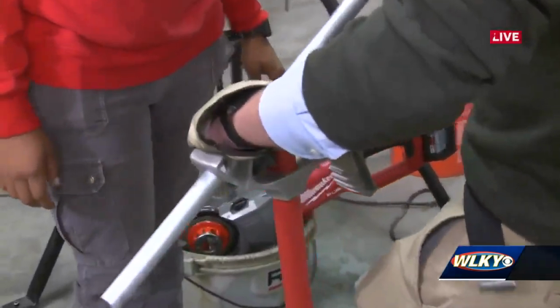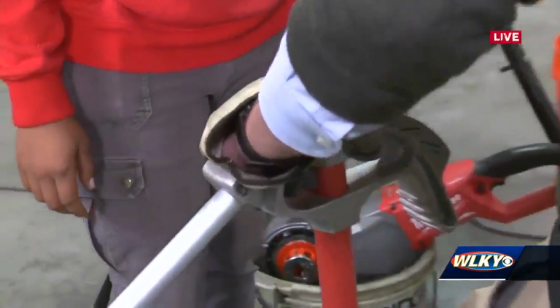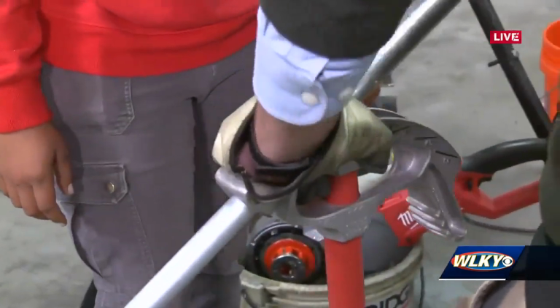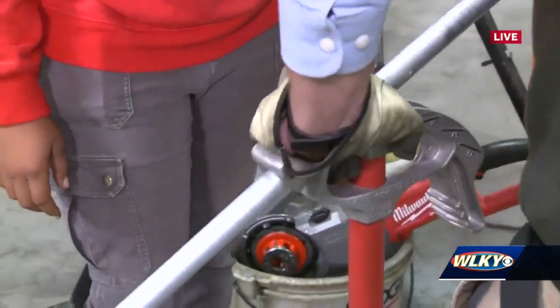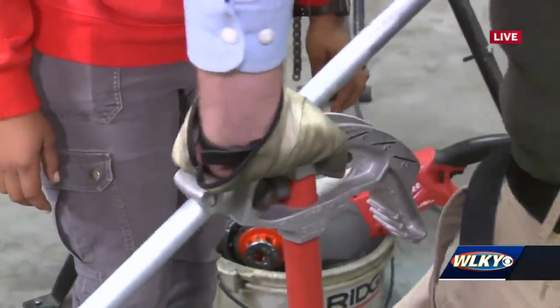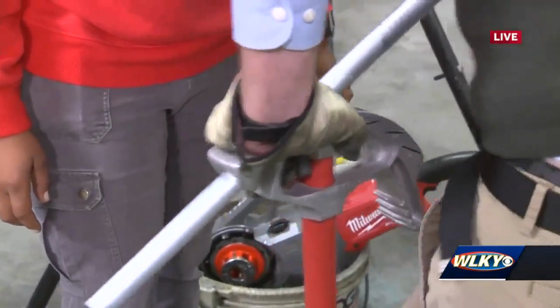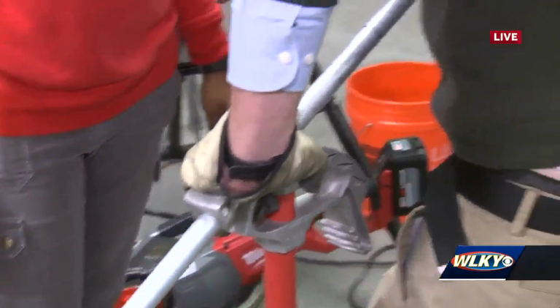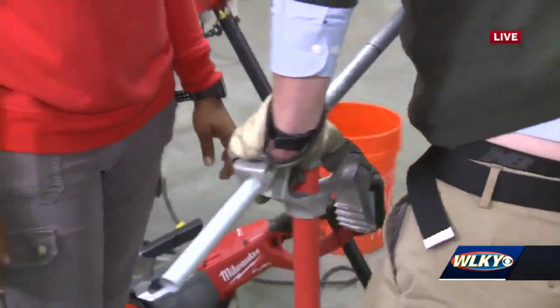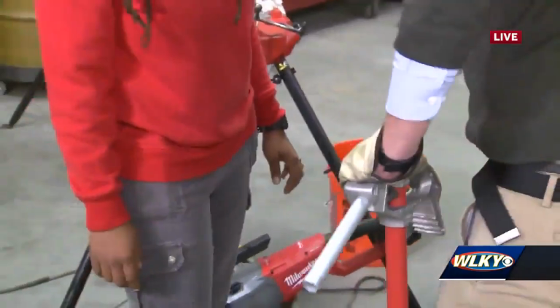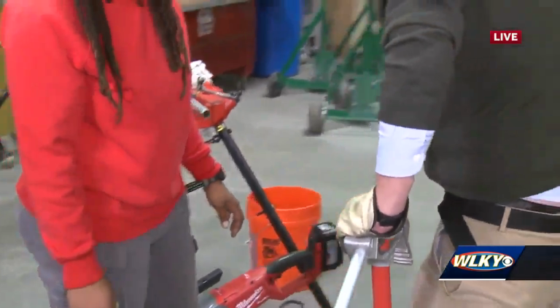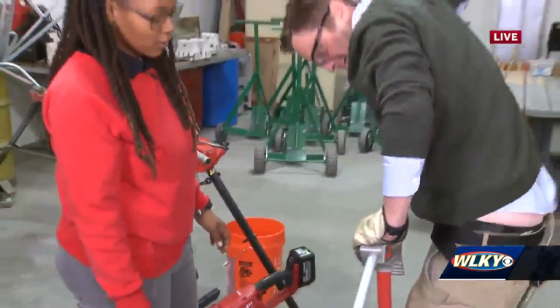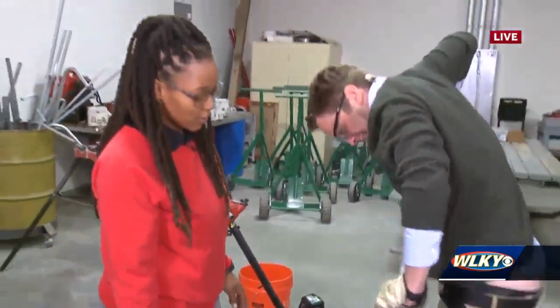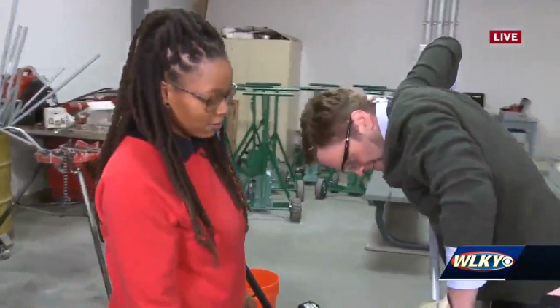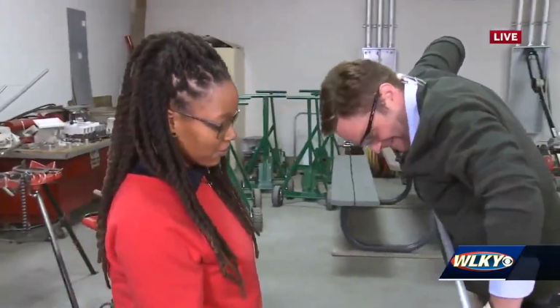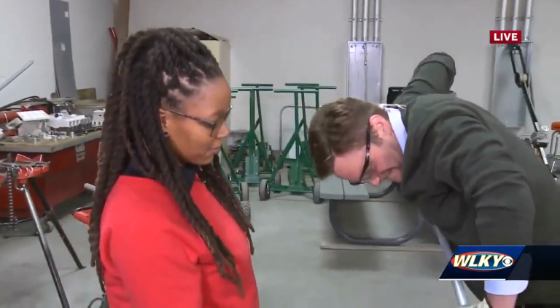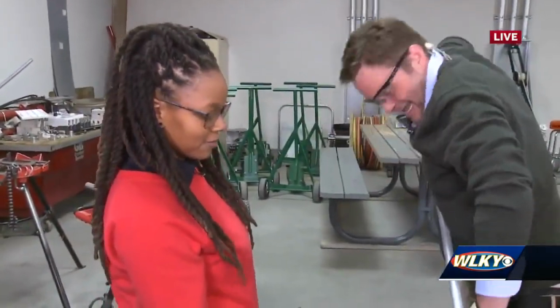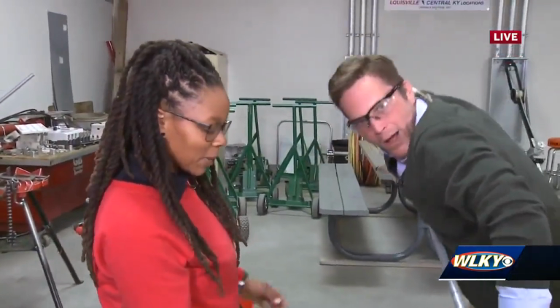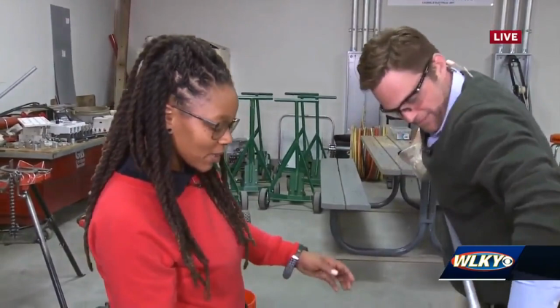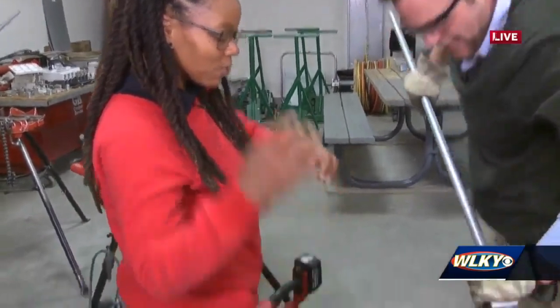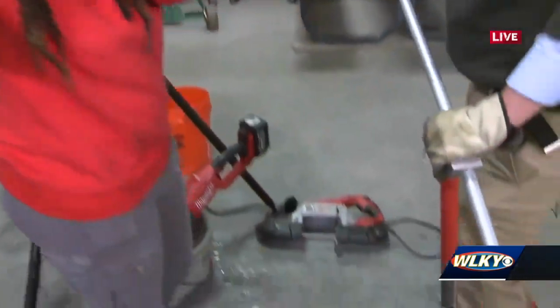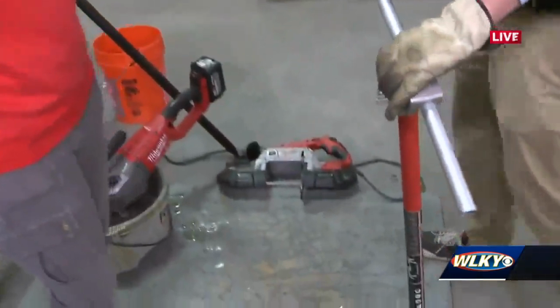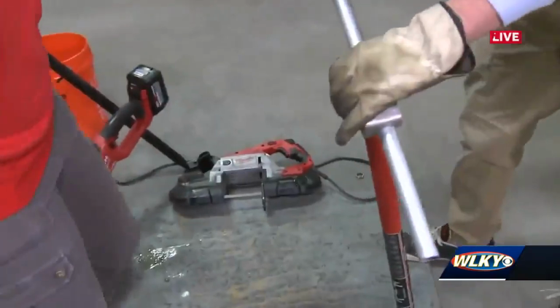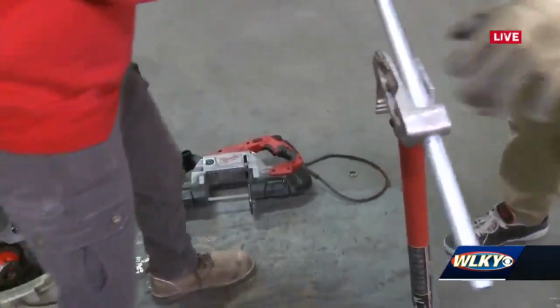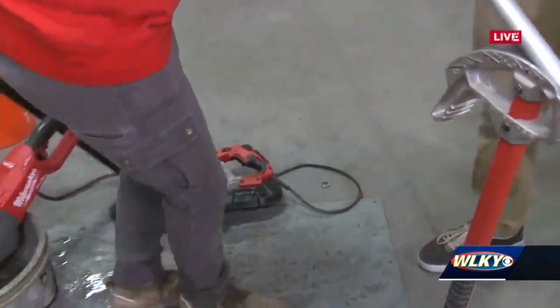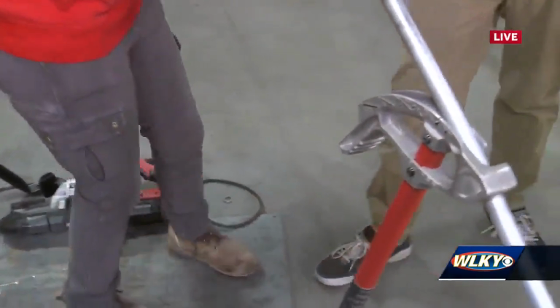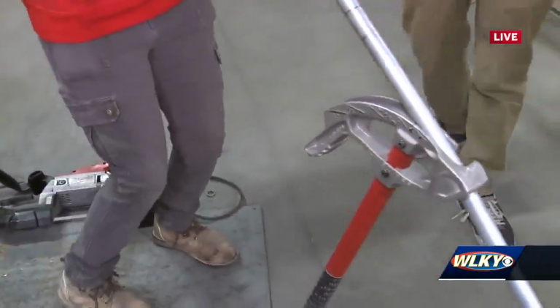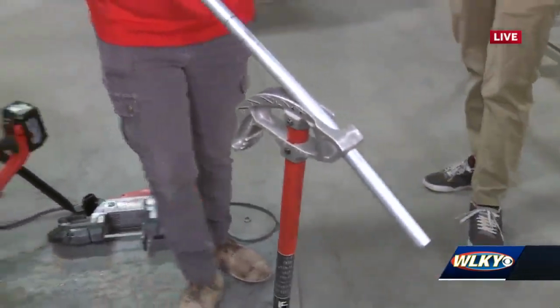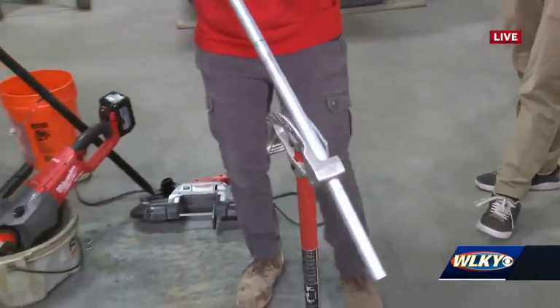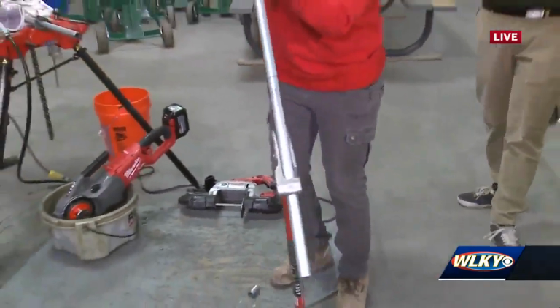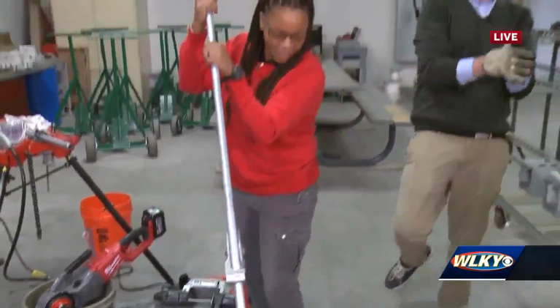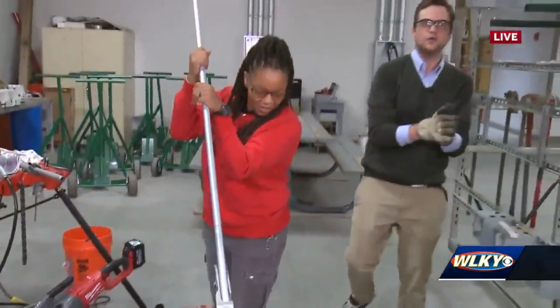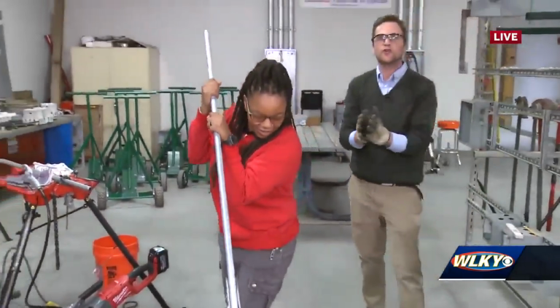Watch and learn, Louisville. It's so heavy. Jessica, show me how it's done. Show me how it's done, Jessica — we're going to try using both hands here. Guys, this is such a cool program.